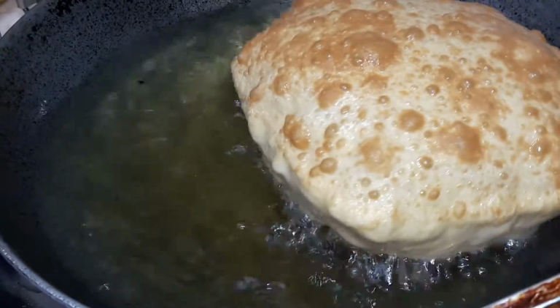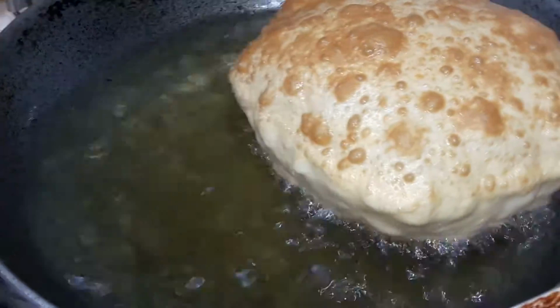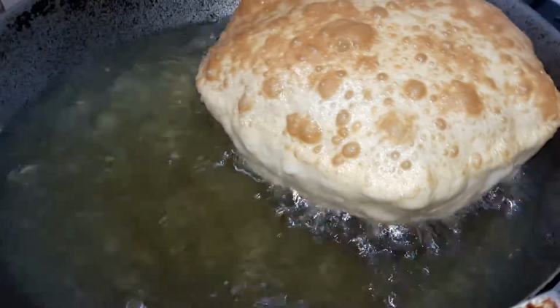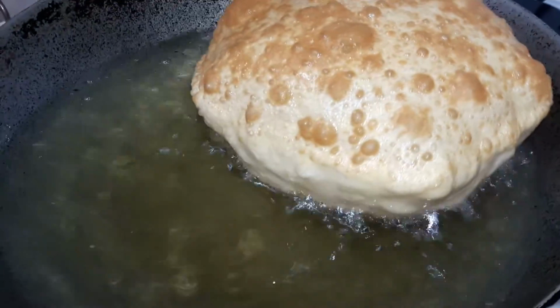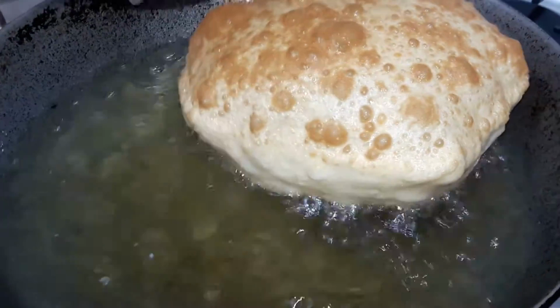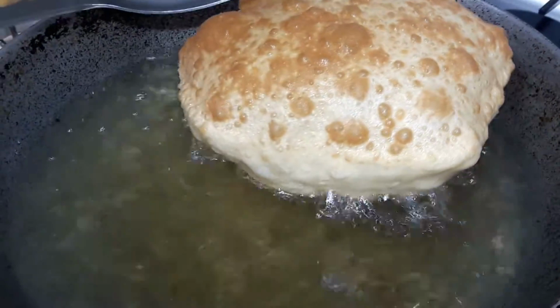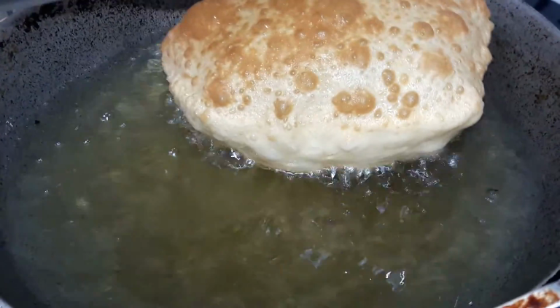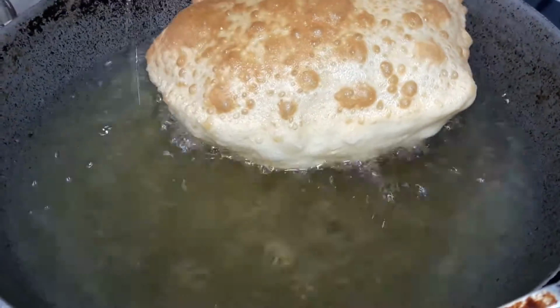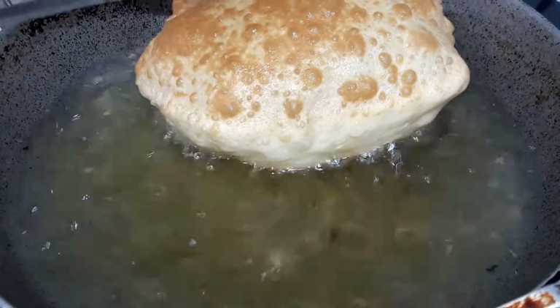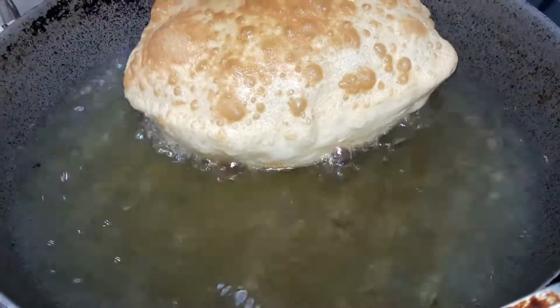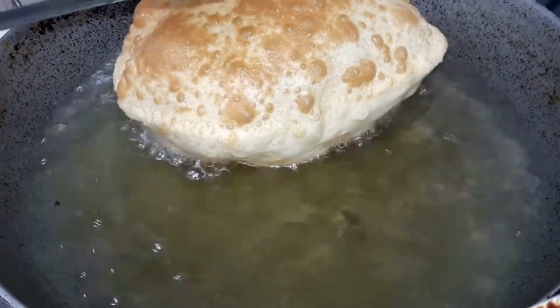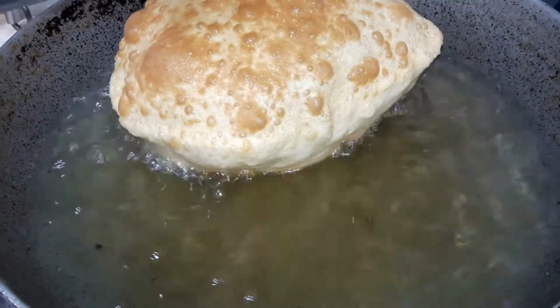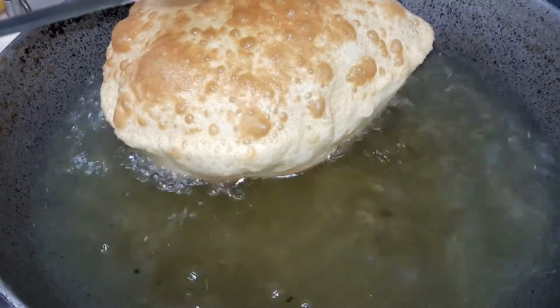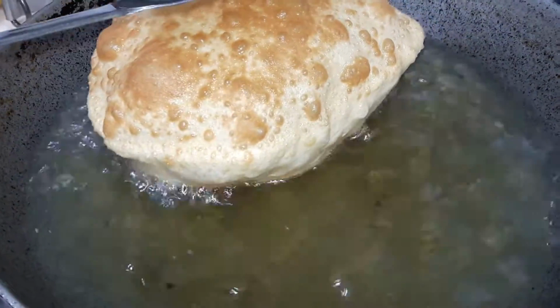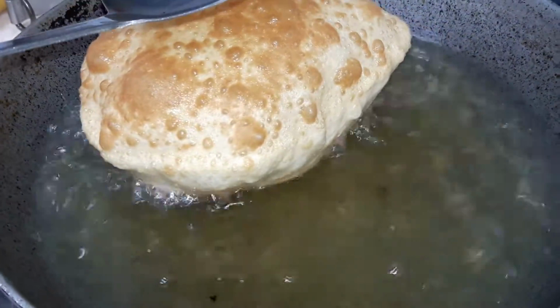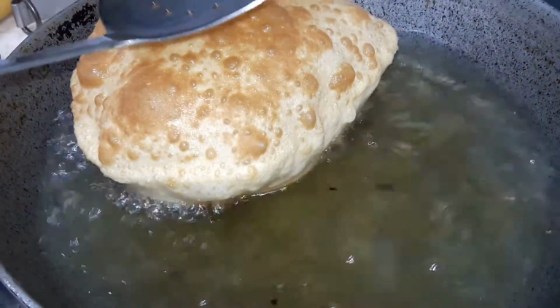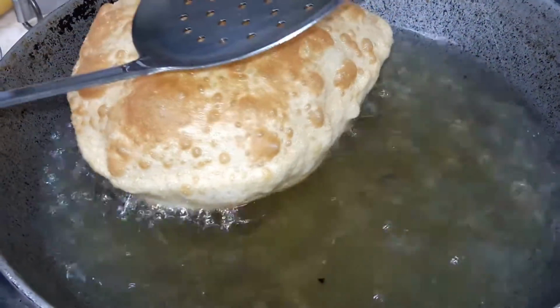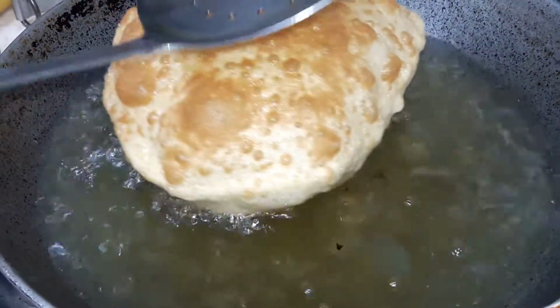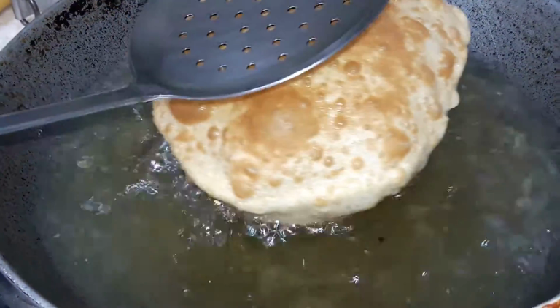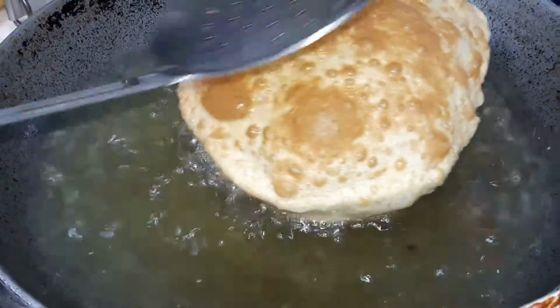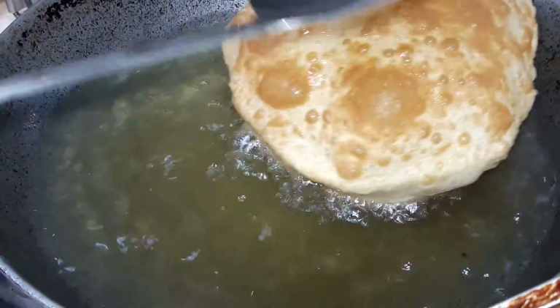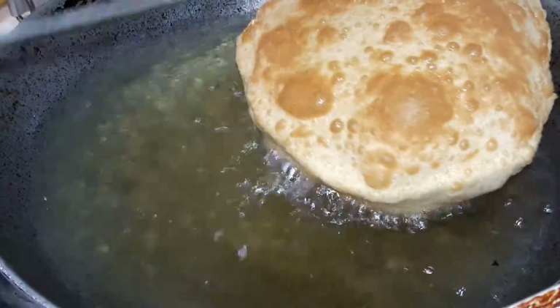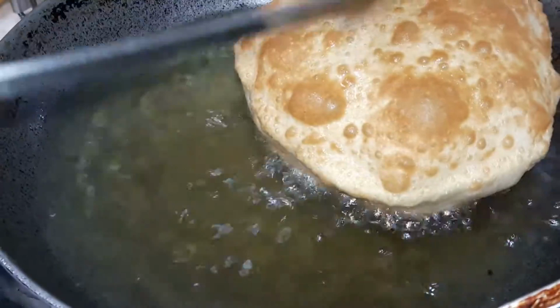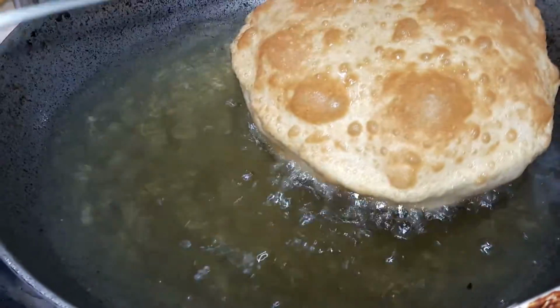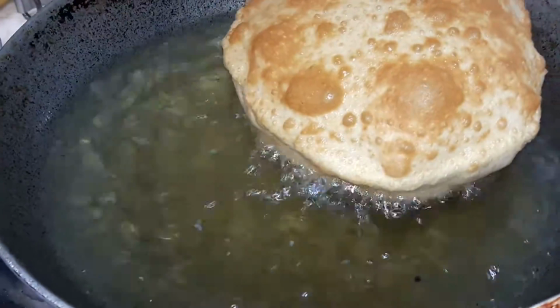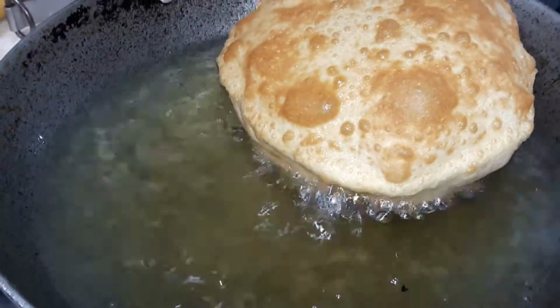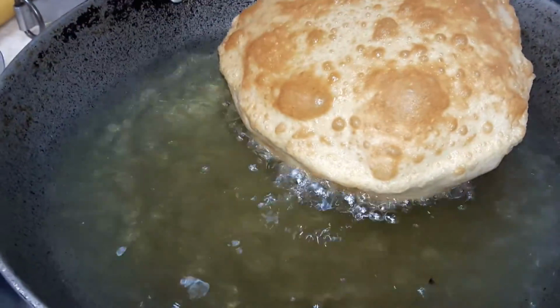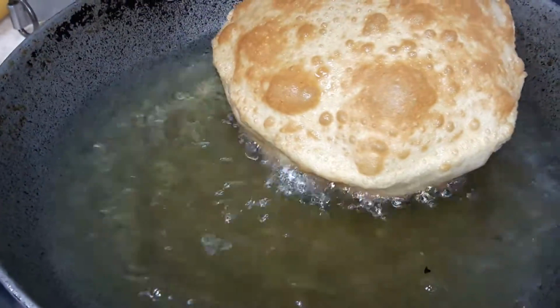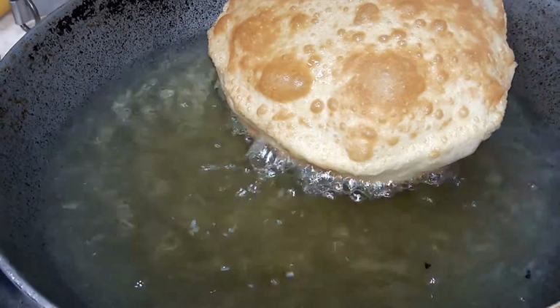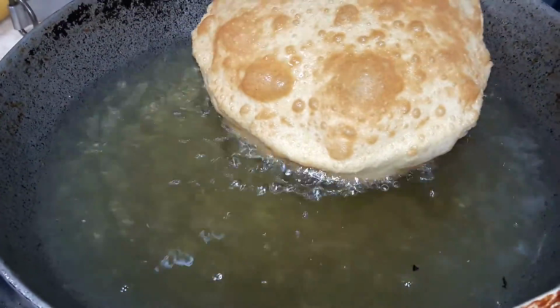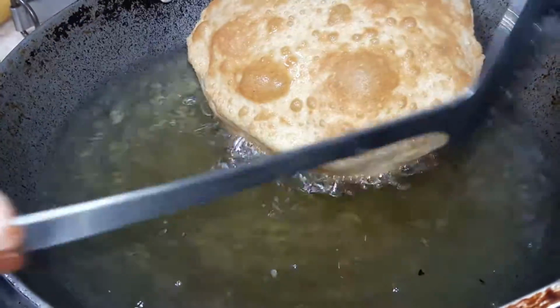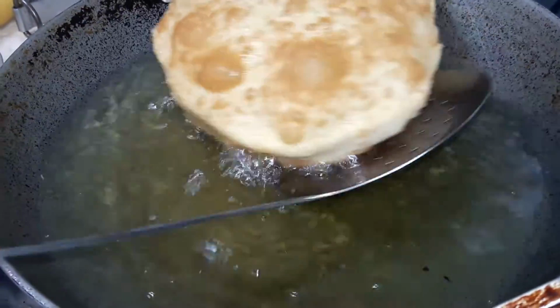You can serve it with the chole, fried rice, jeera rice — whatever you want, you can serve it. But now I will serve it with the bhaturas. So now I am switching off the gas — golden brown.